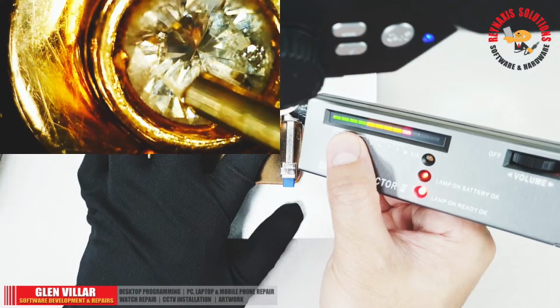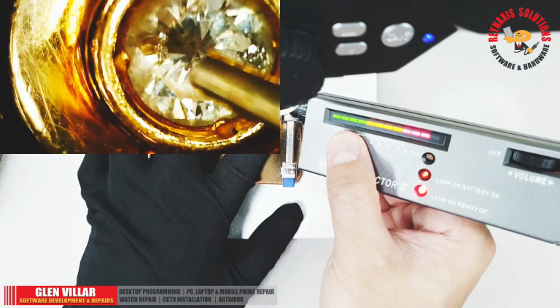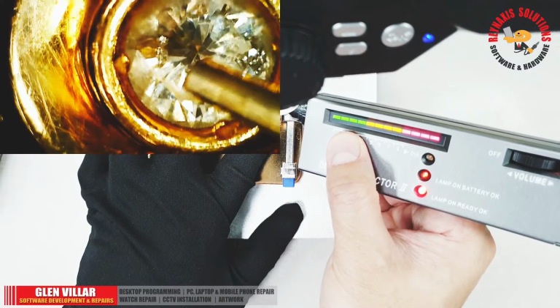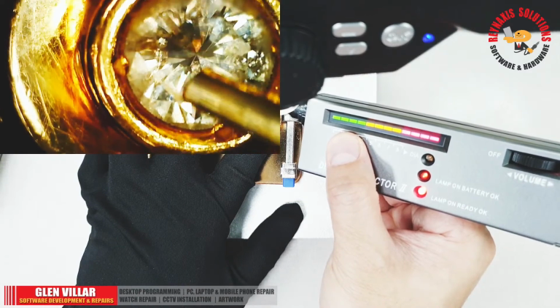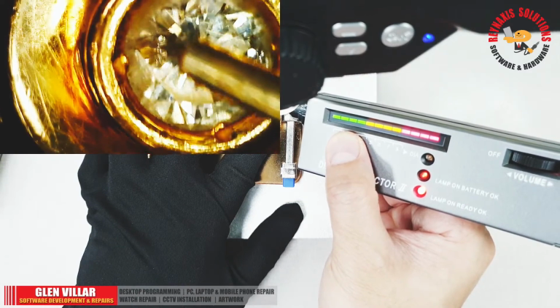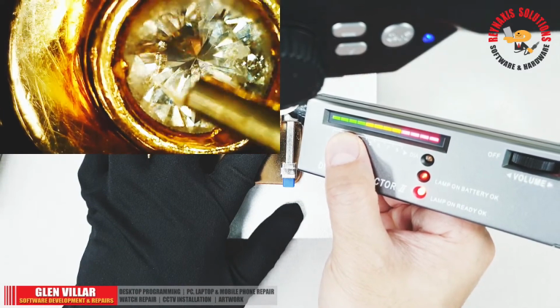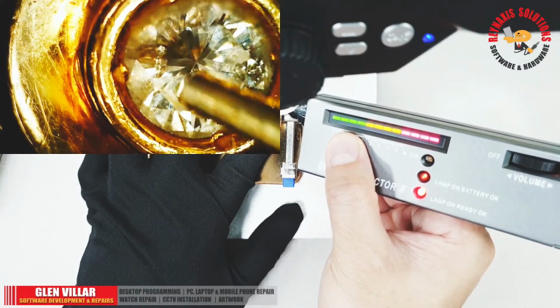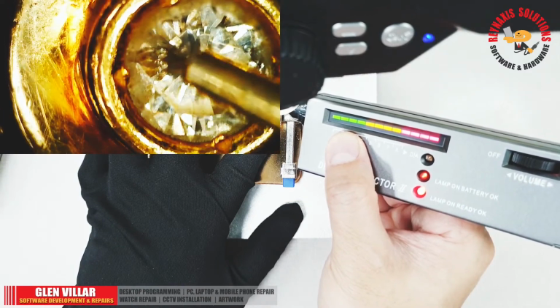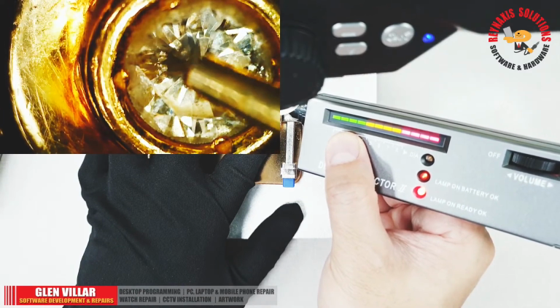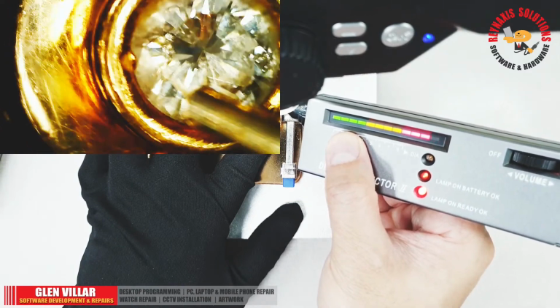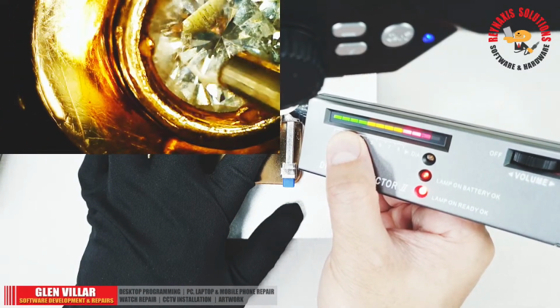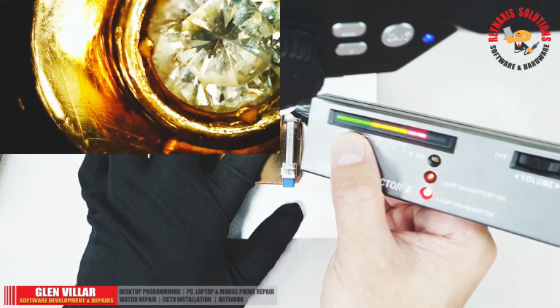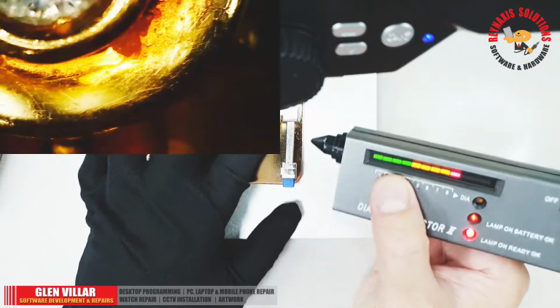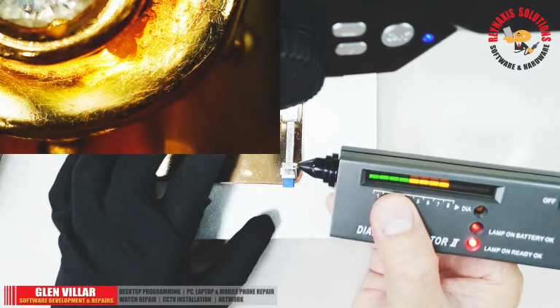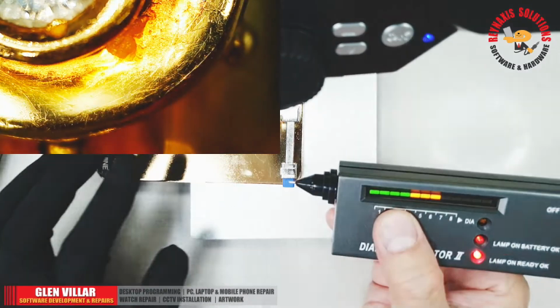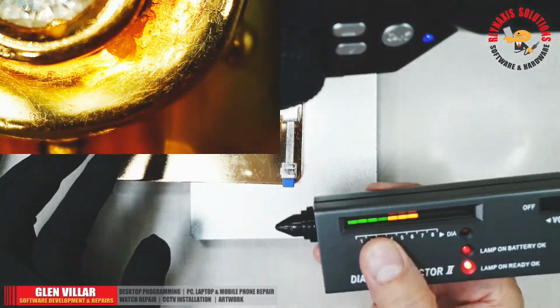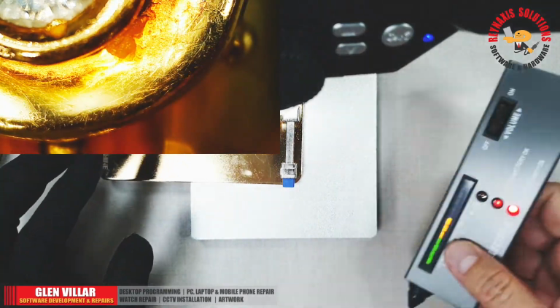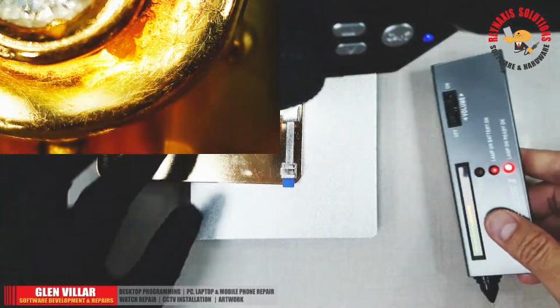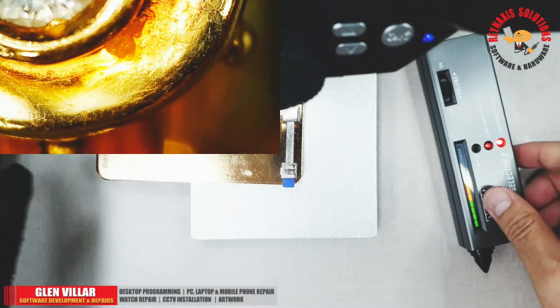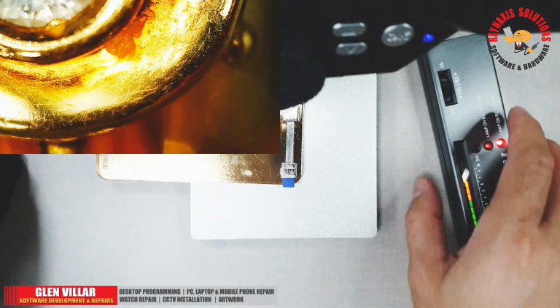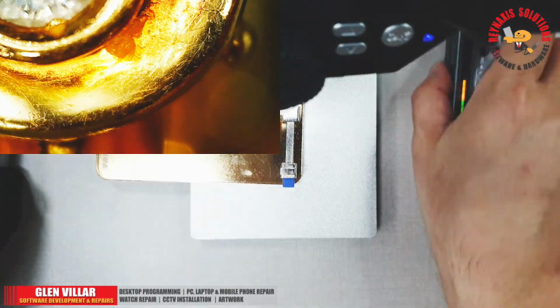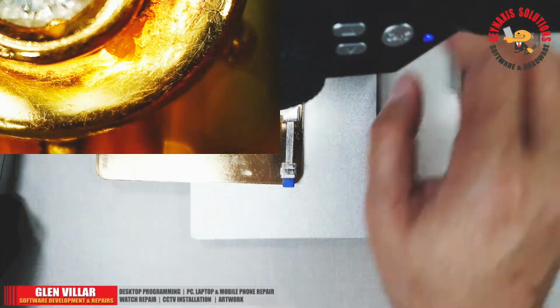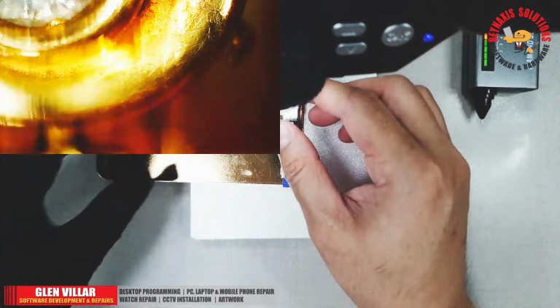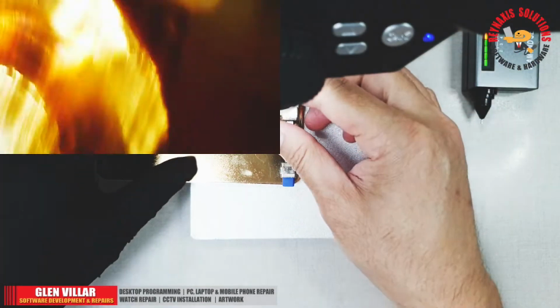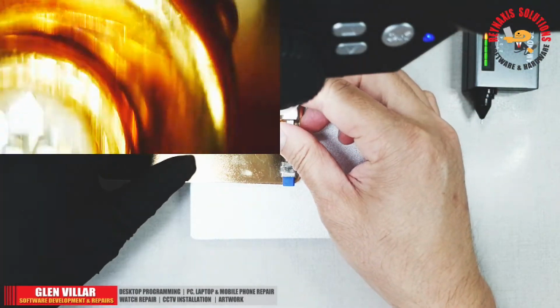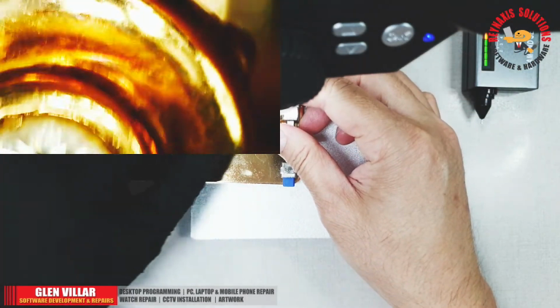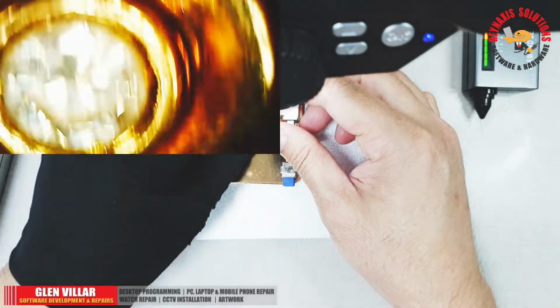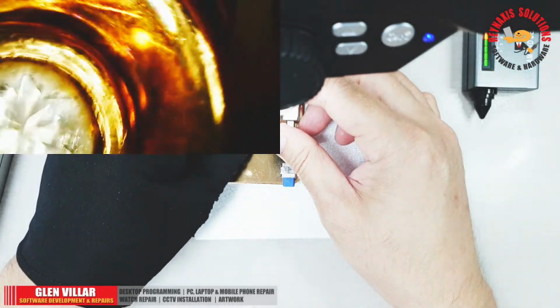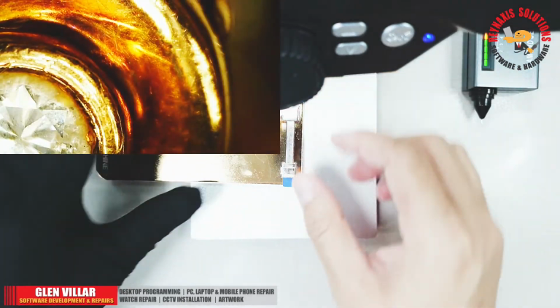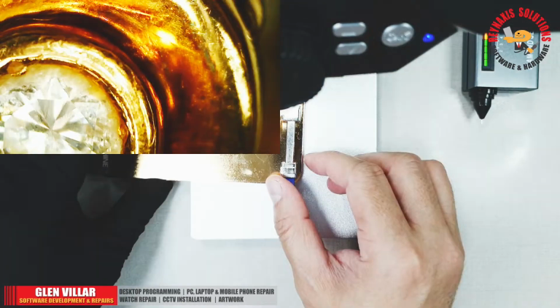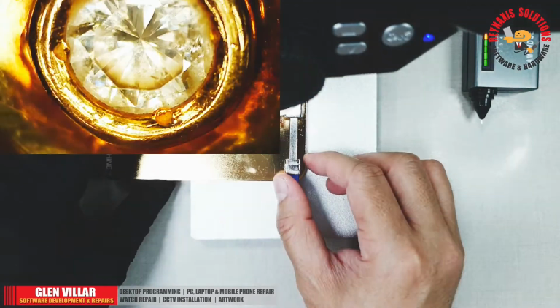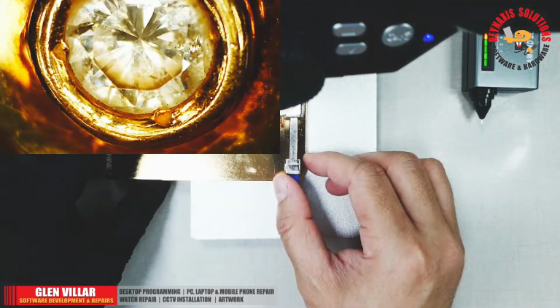Please note that if you press the tip of the probe against gold or a metal, it will also give a false positive feedback saying that the item you're testing is a real diamond.